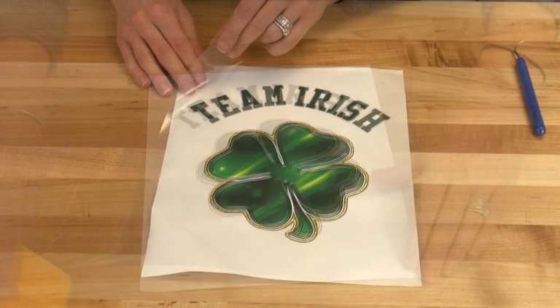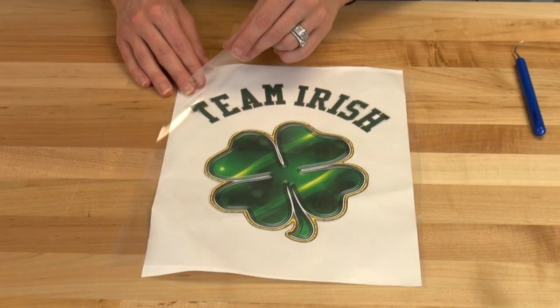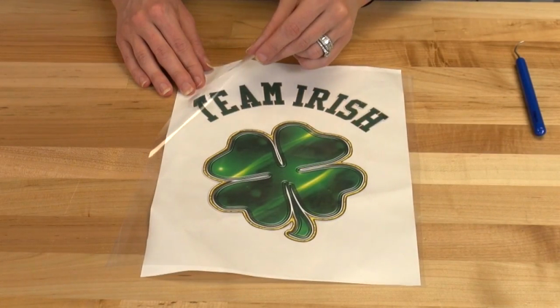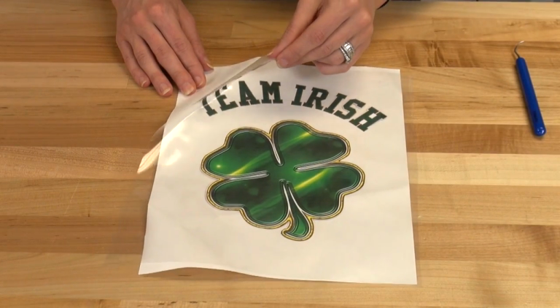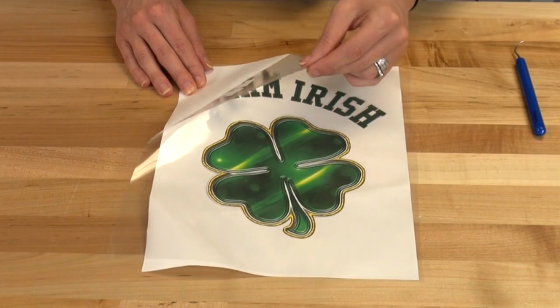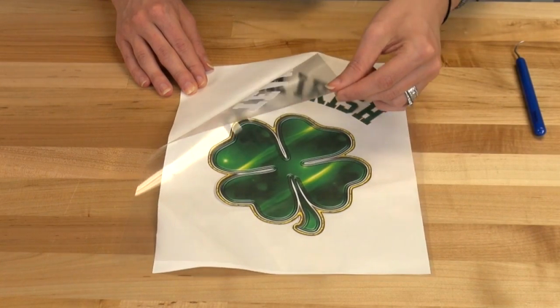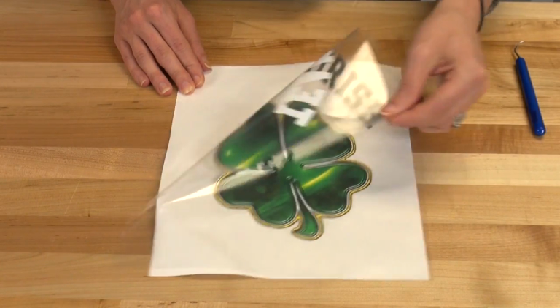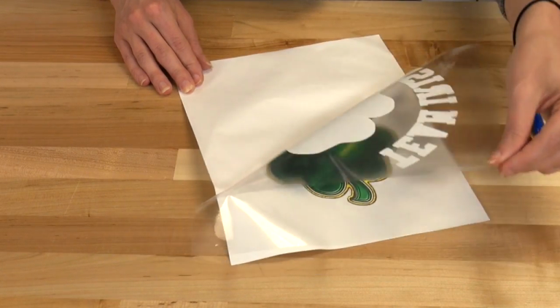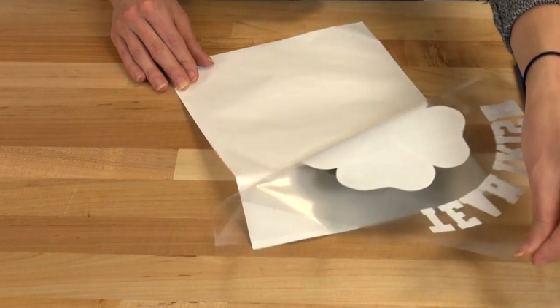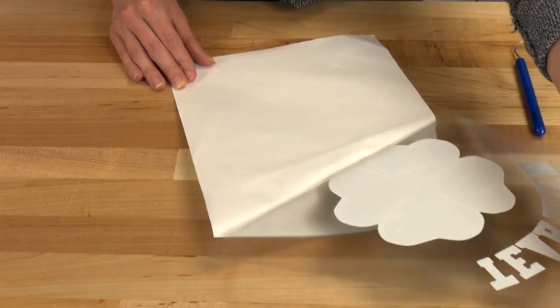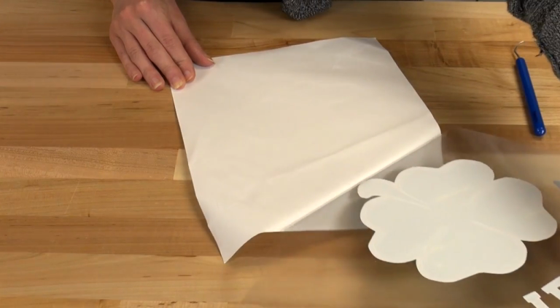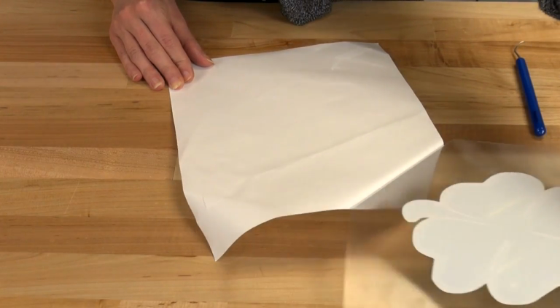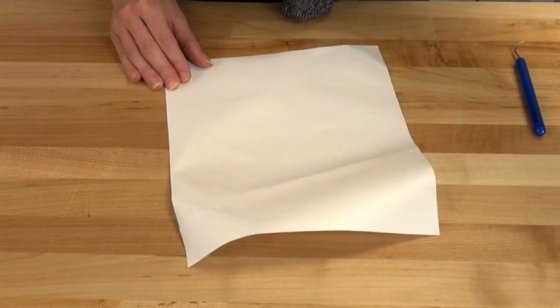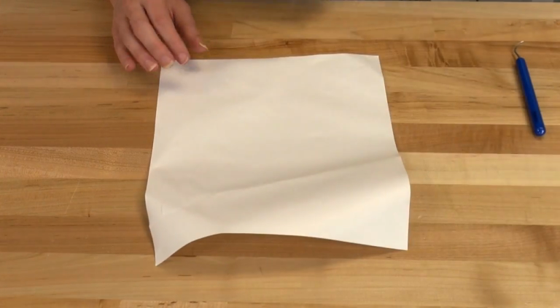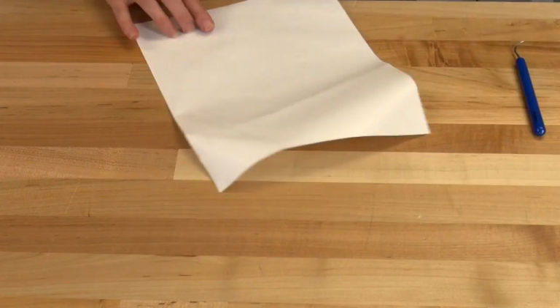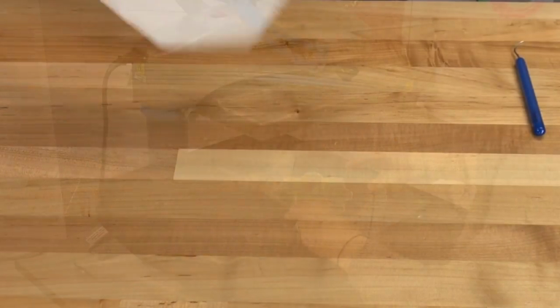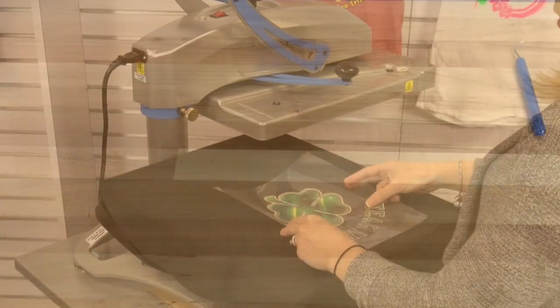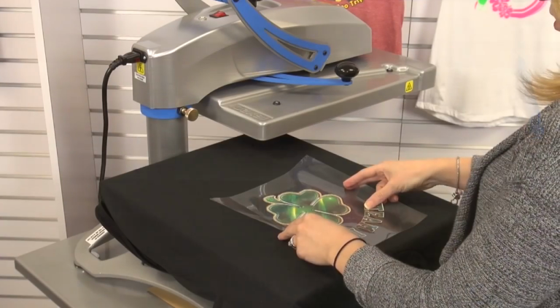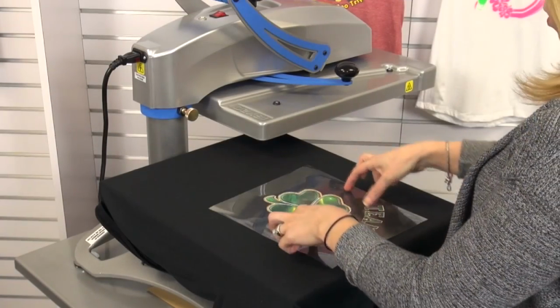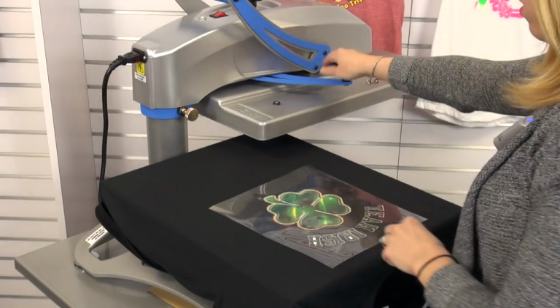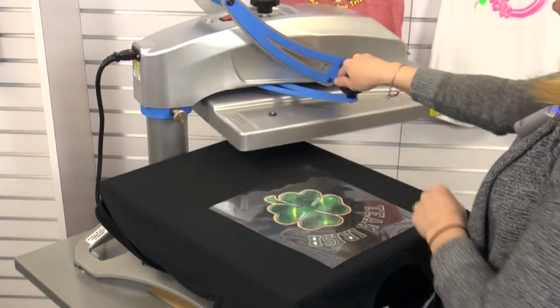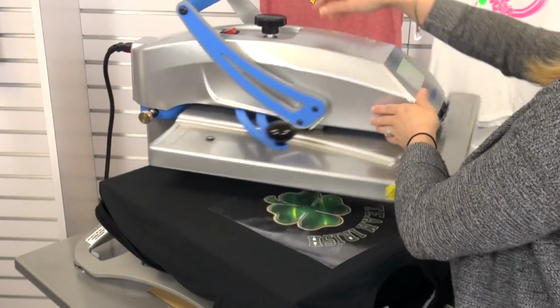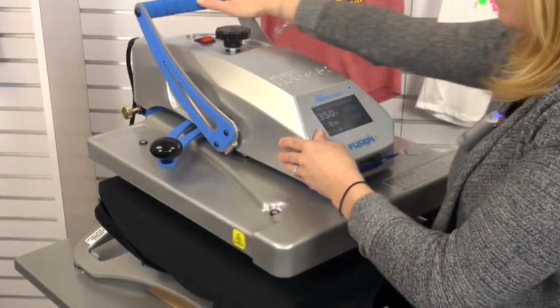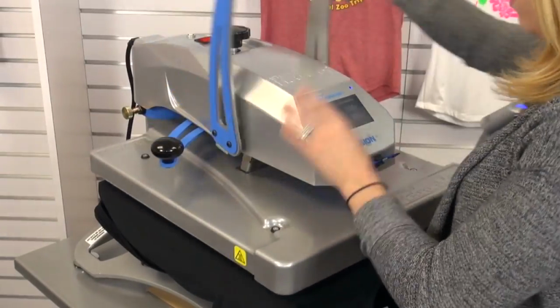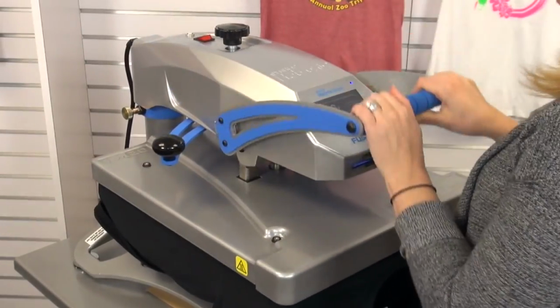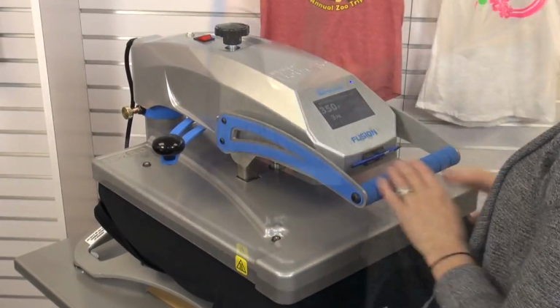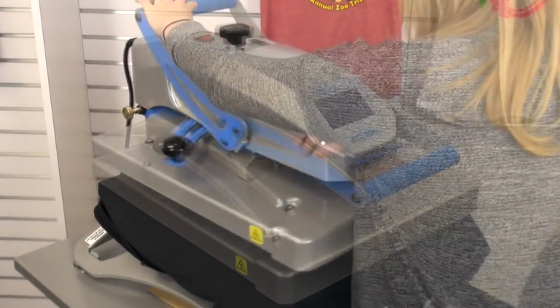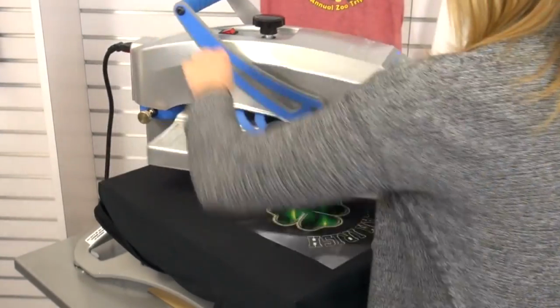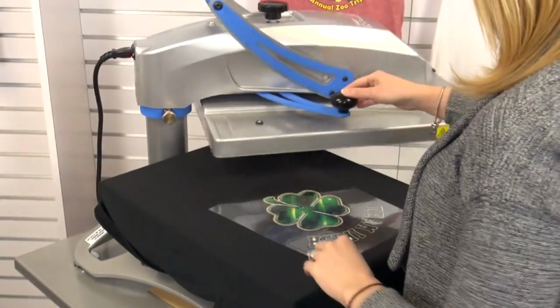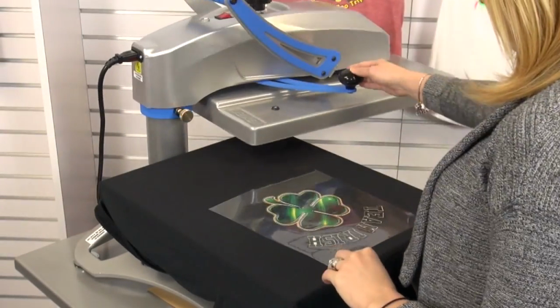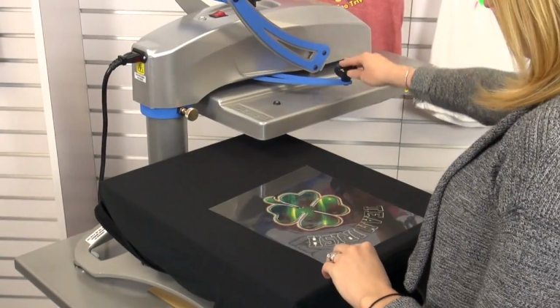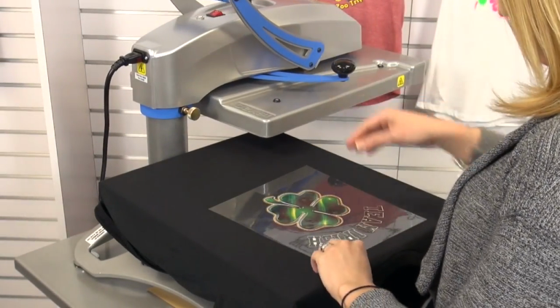Once you've masked the complete design, simply lift away from the transfer paper and prepare it for the application. To apply our mask transfer, we'll apply it at the heat press for 350 degrees for 30 seconds.